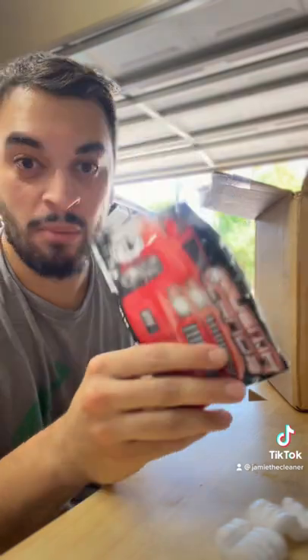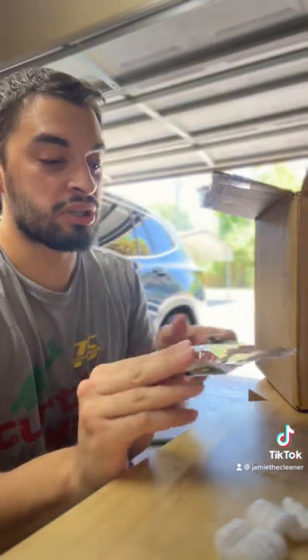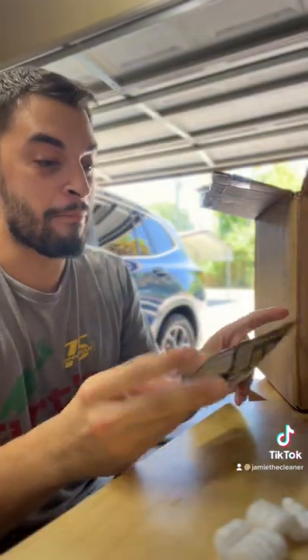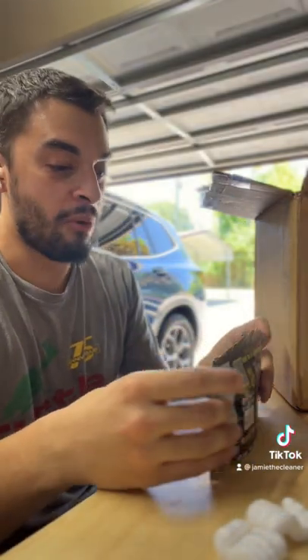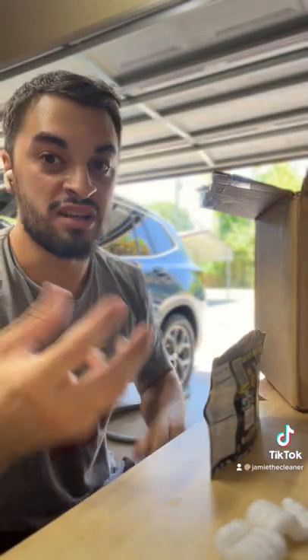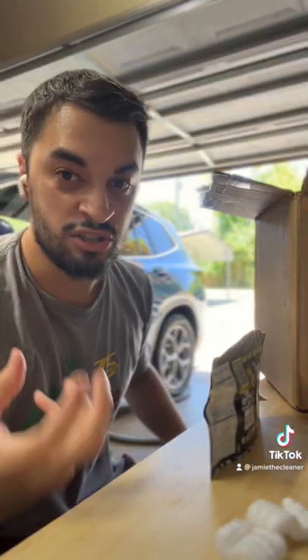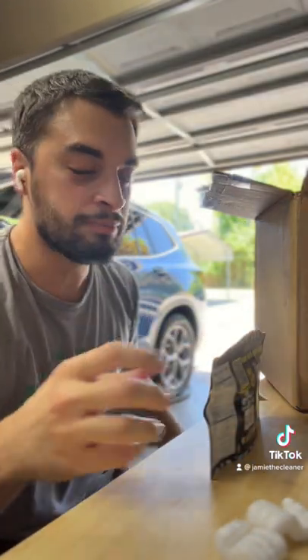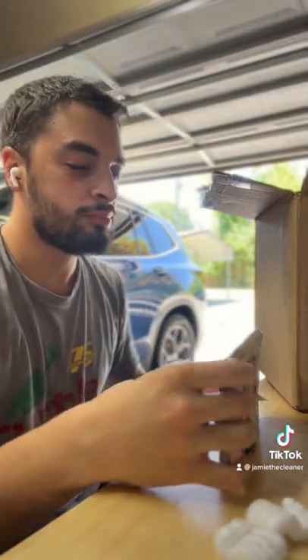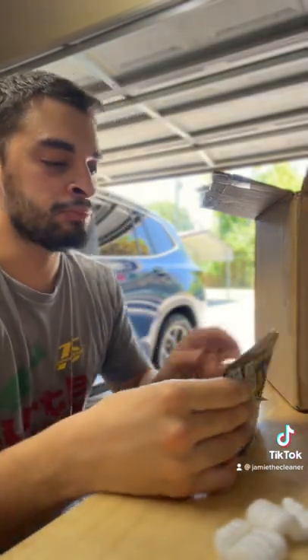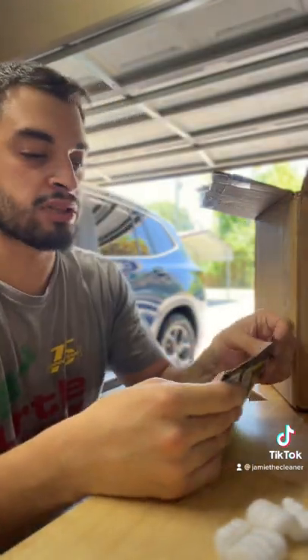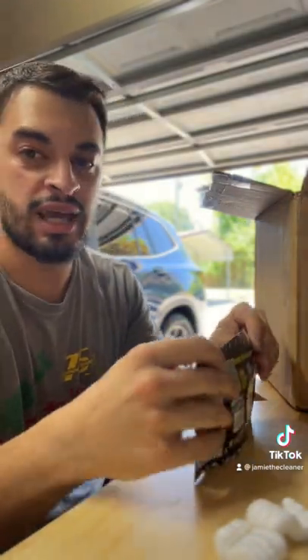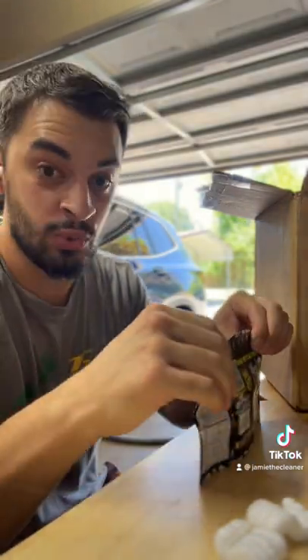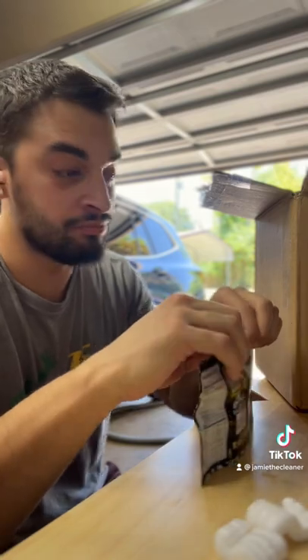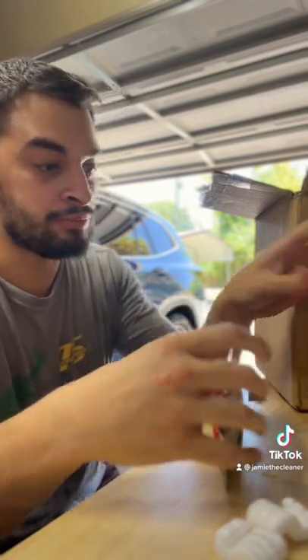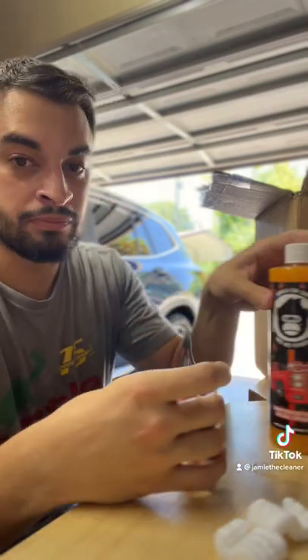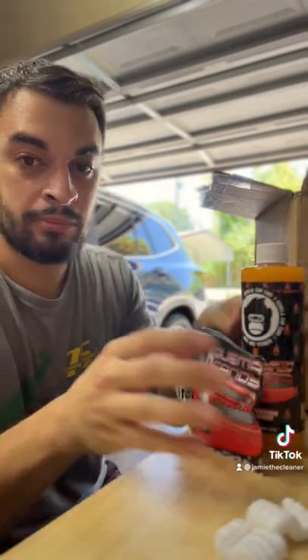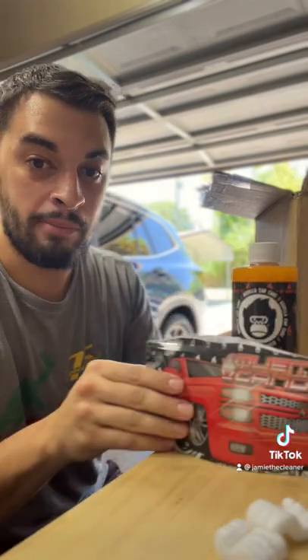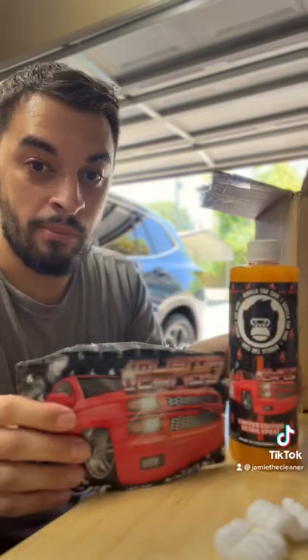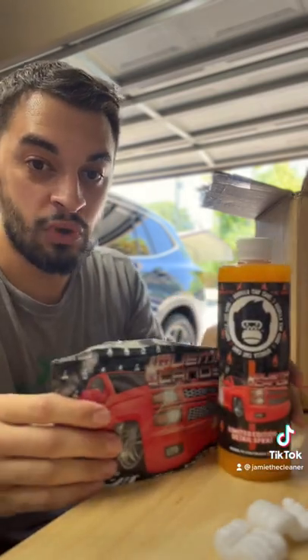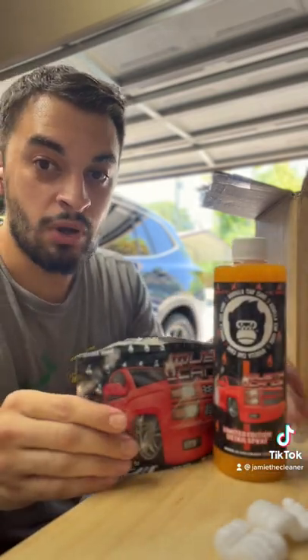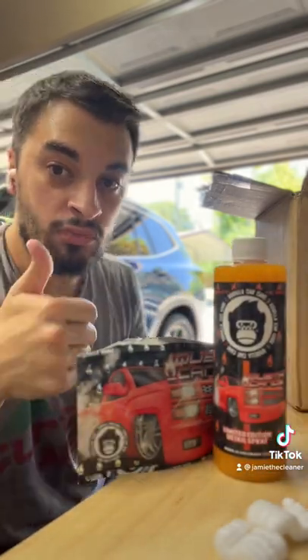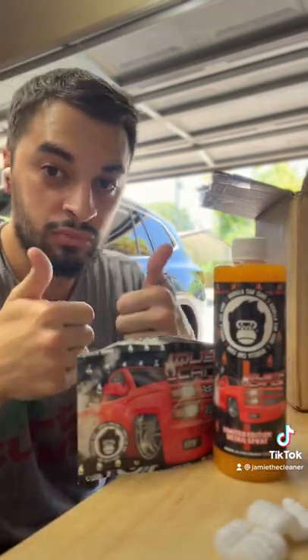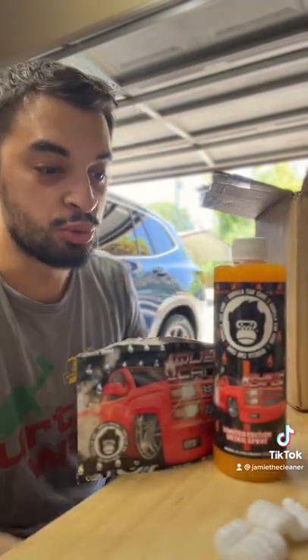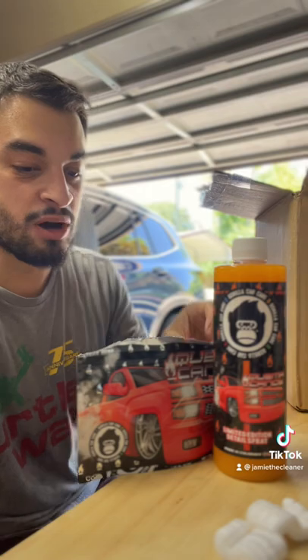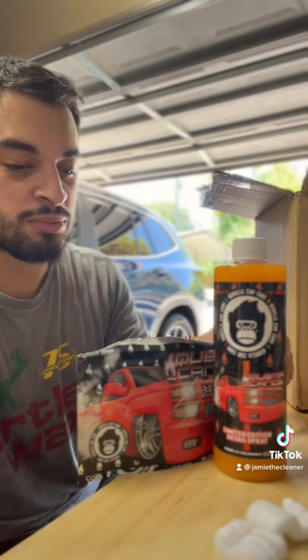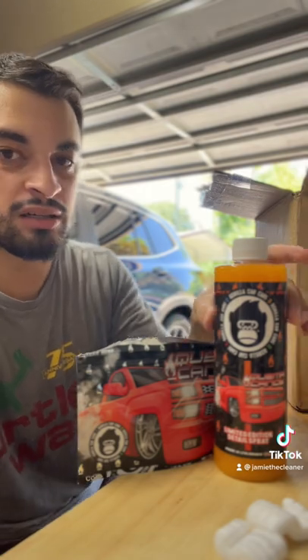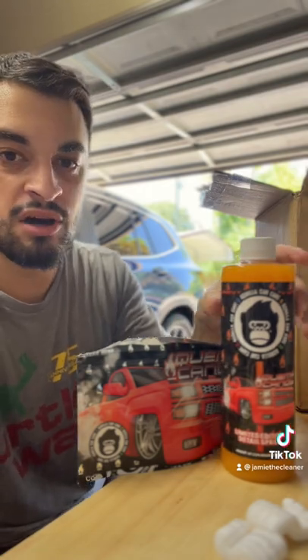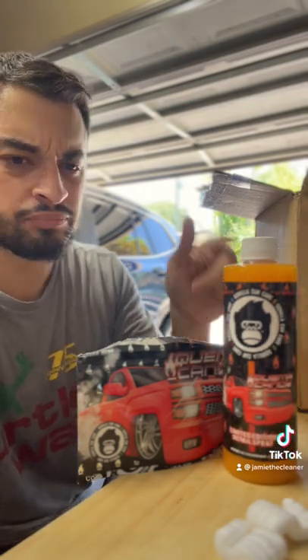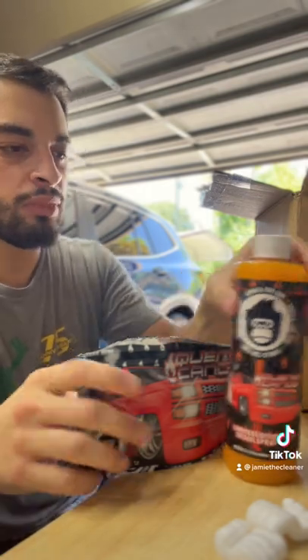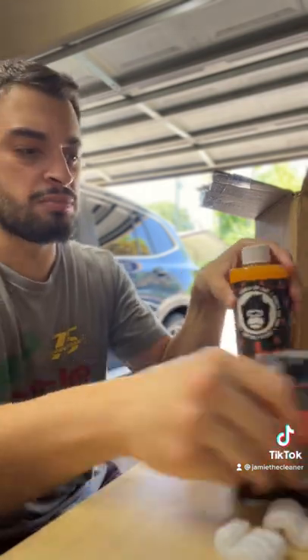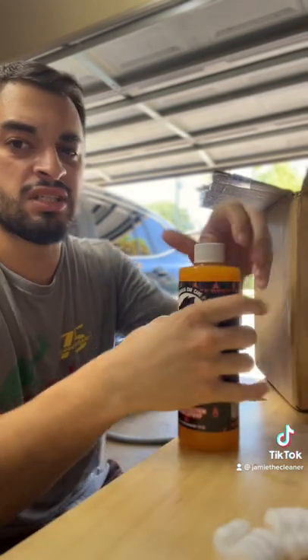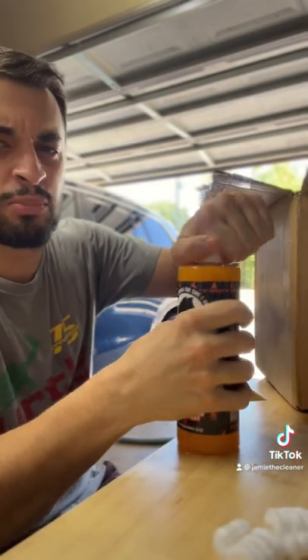Pretty good candy, got some heat to it — the heat and the sweet. Two thumbs up, K McCandy, good stuff. Let's smell this detail spray.